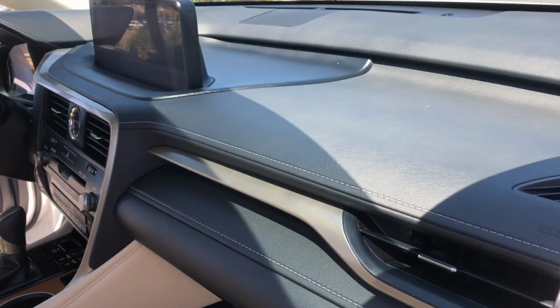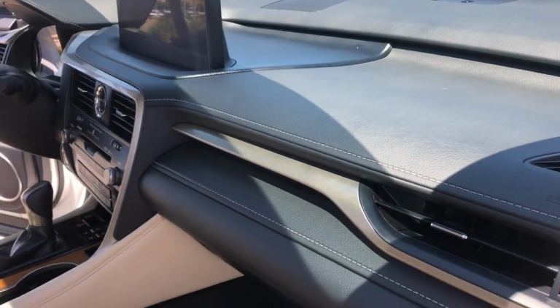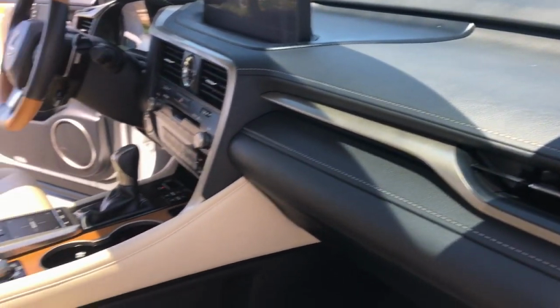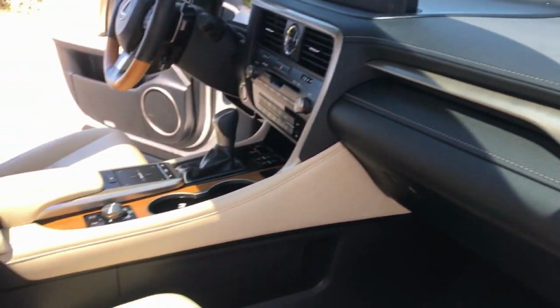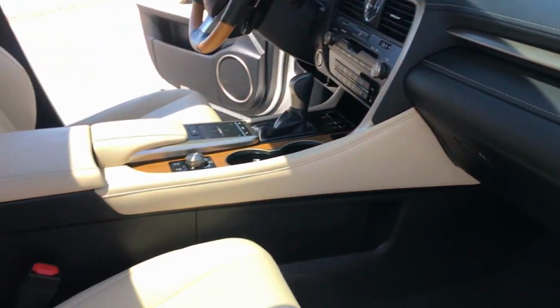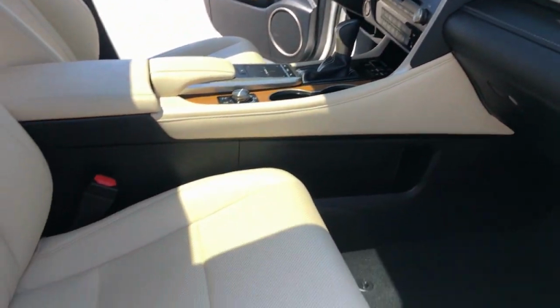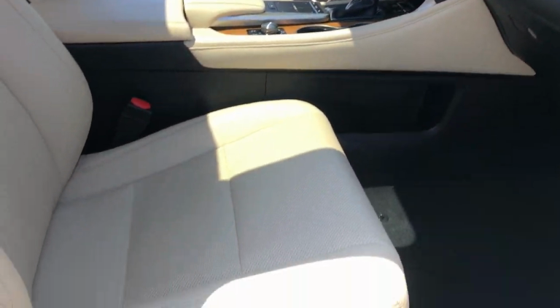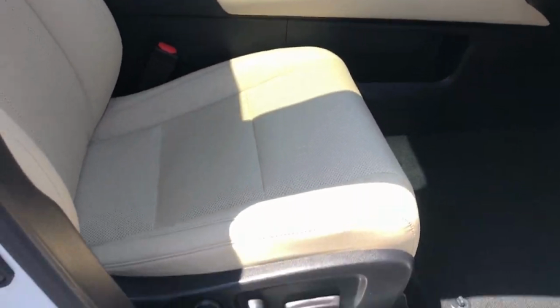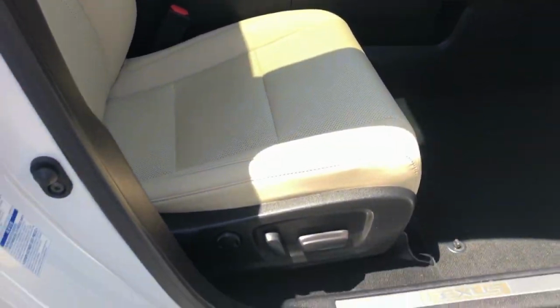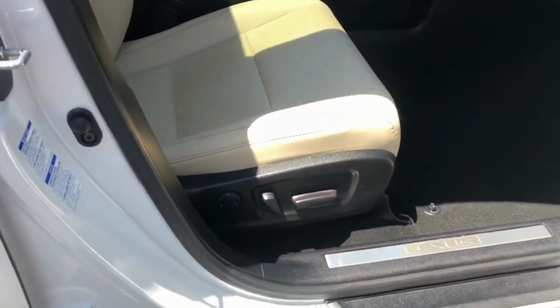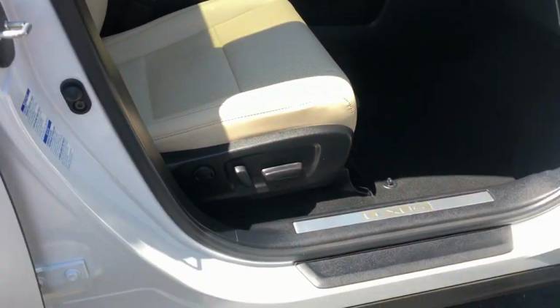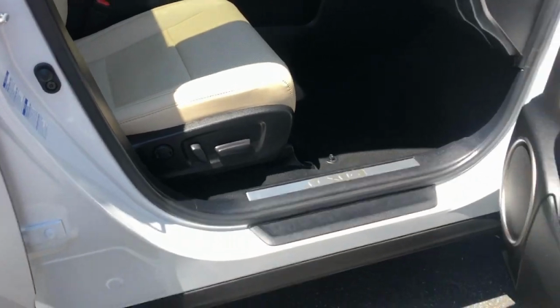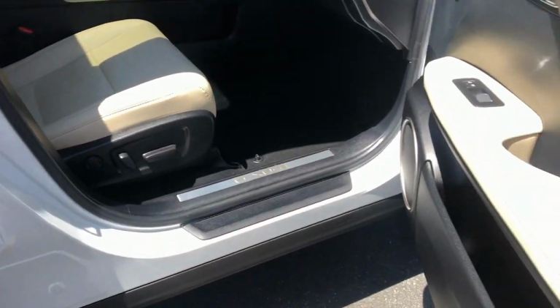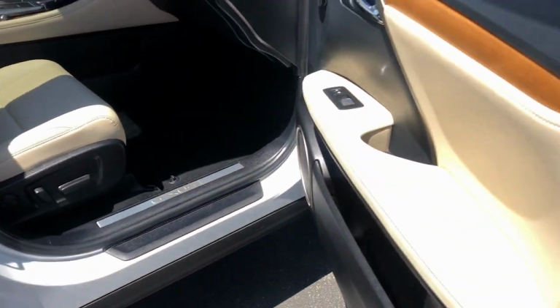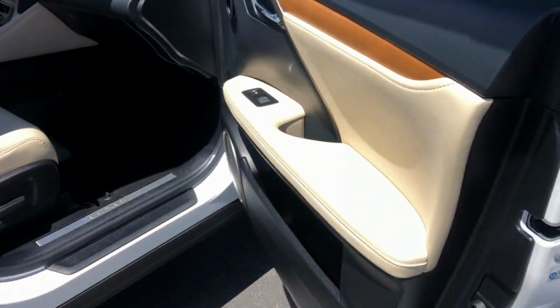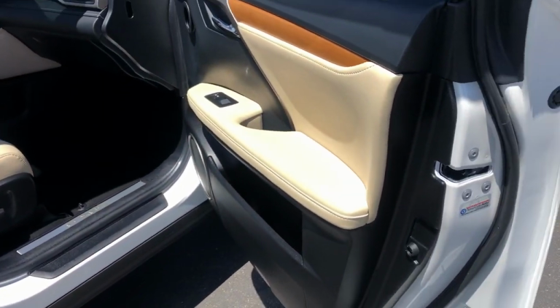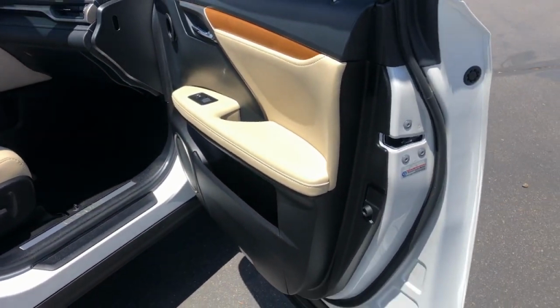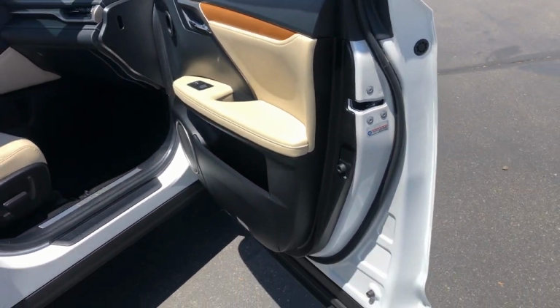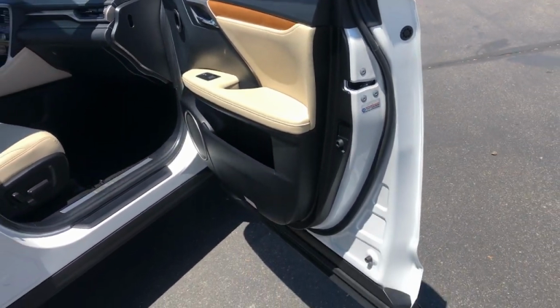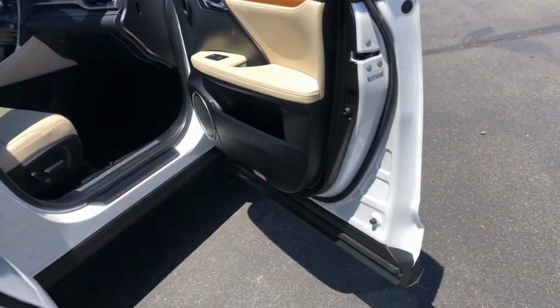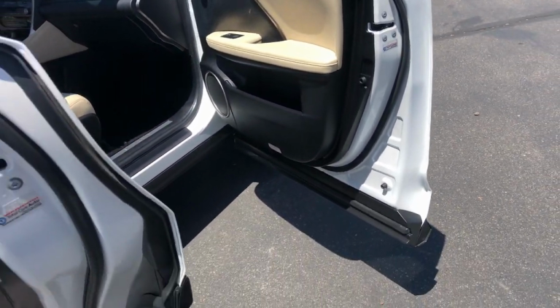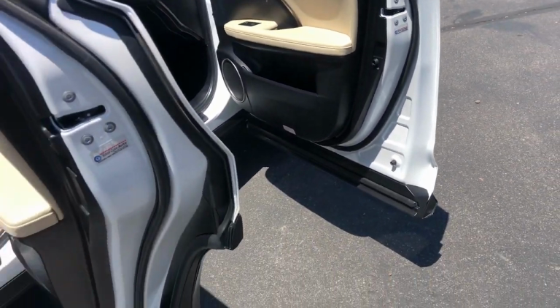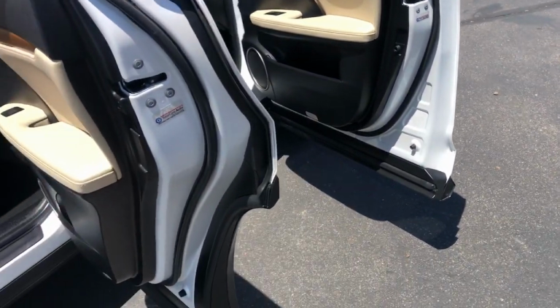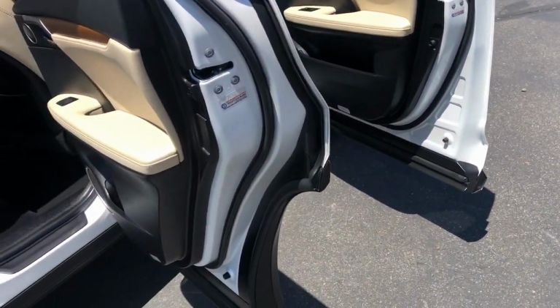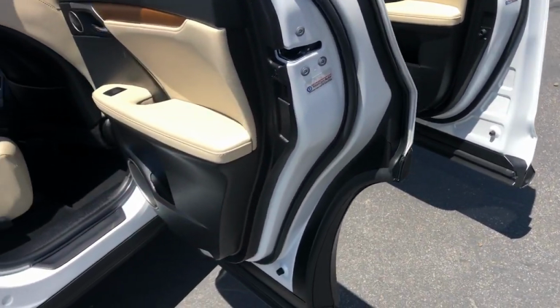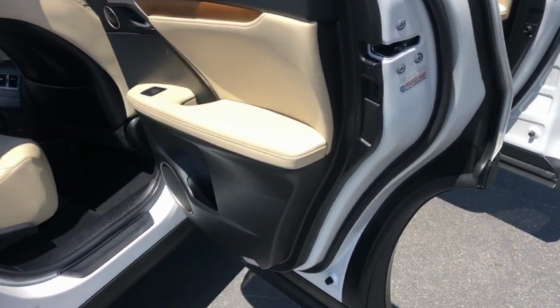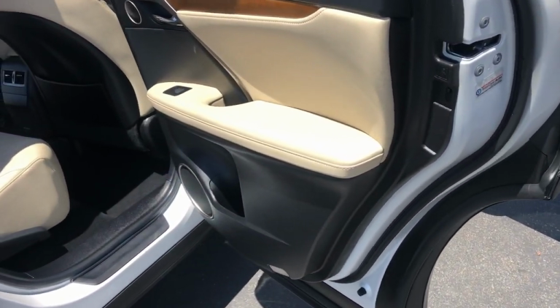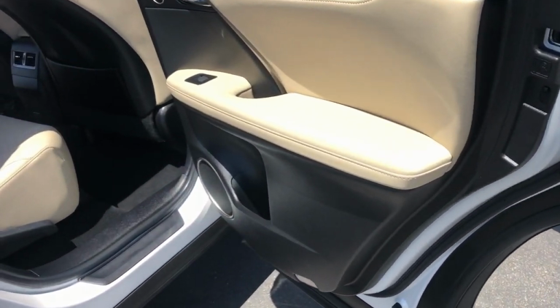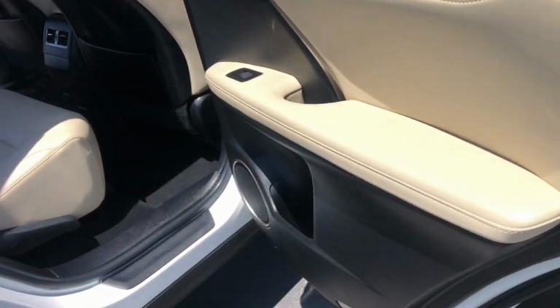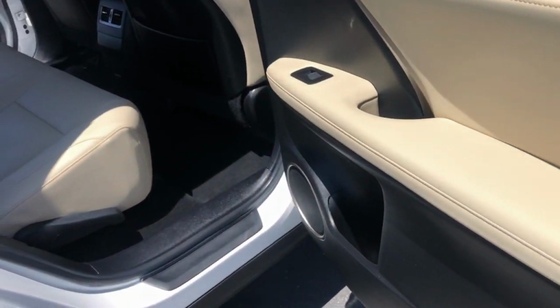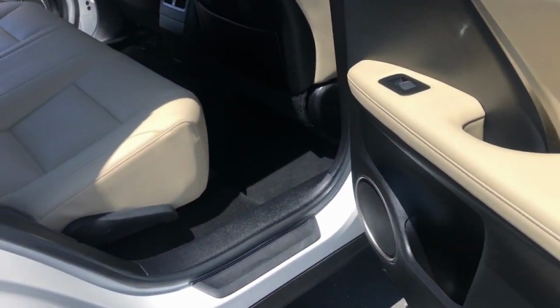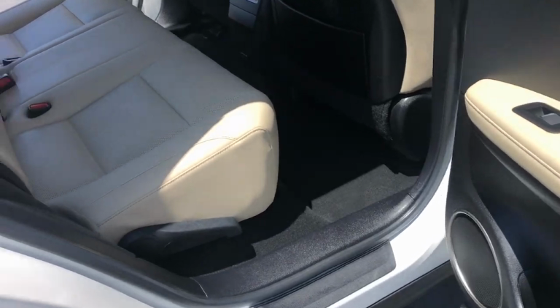Get your family the luxury they deserve in this well-appointed RX. Our team will give you an outstanding test drive experience. Stop in today.